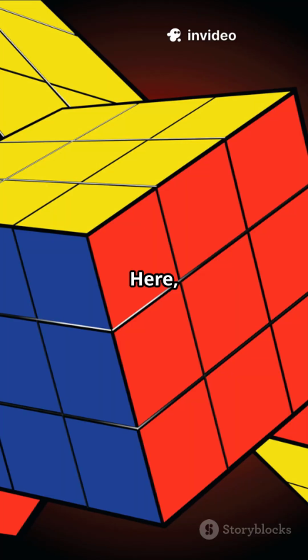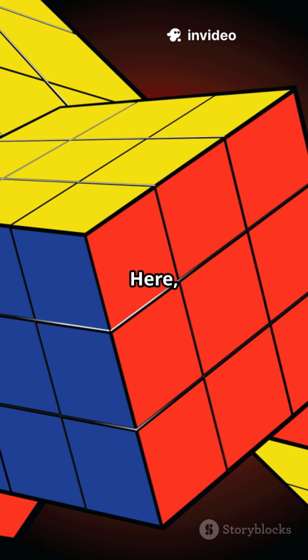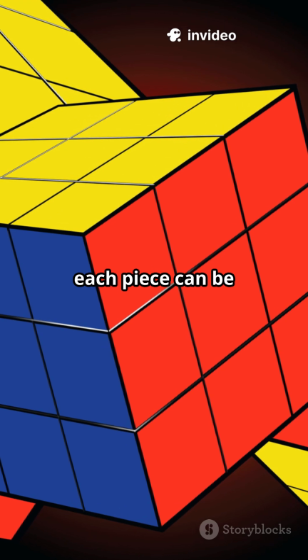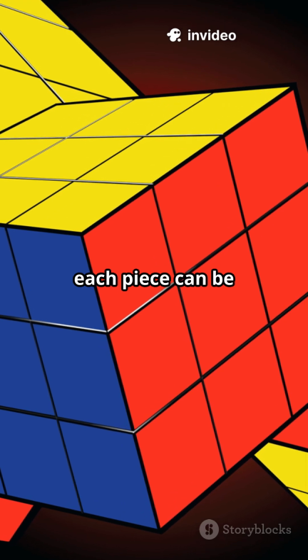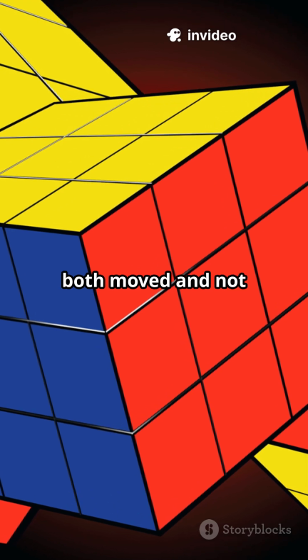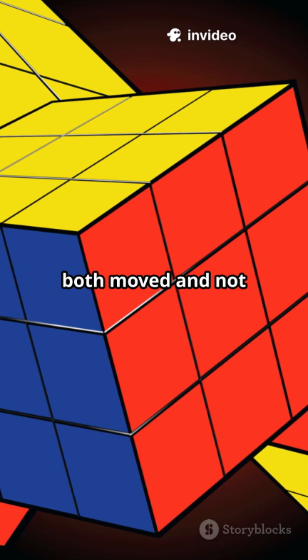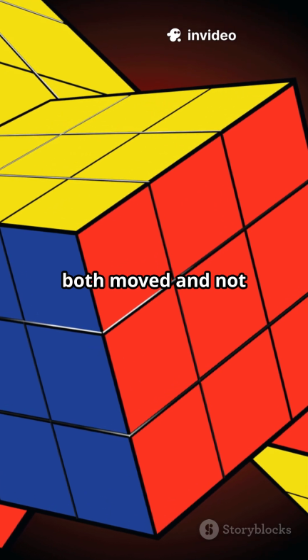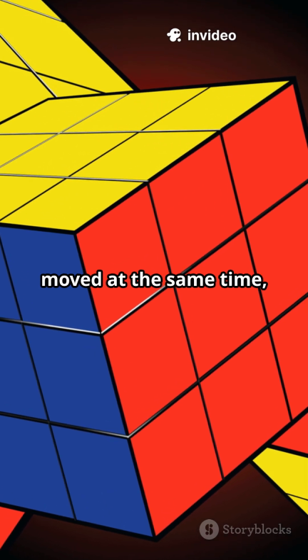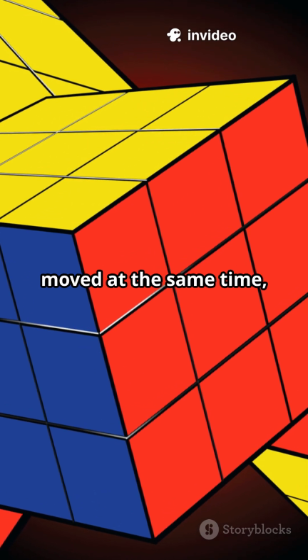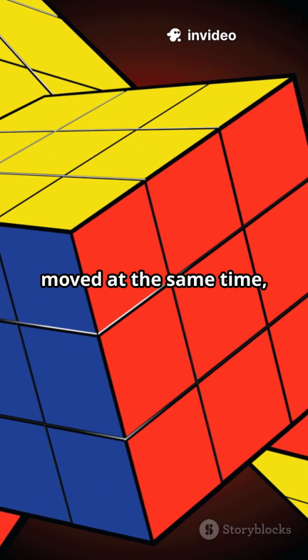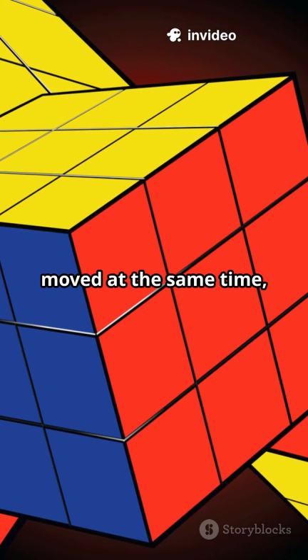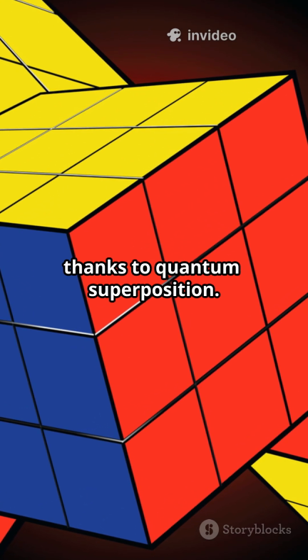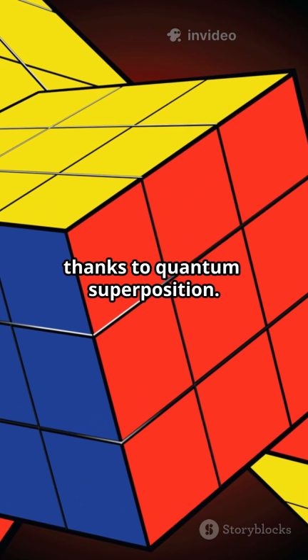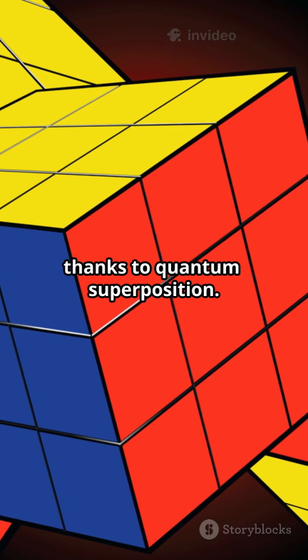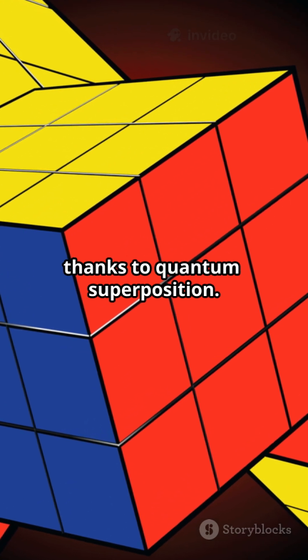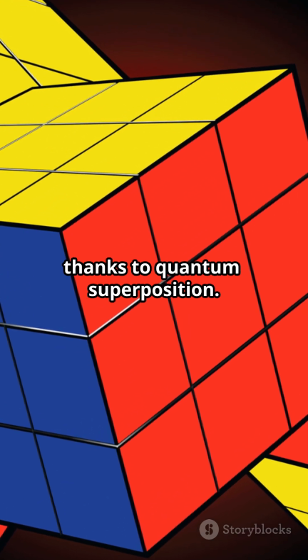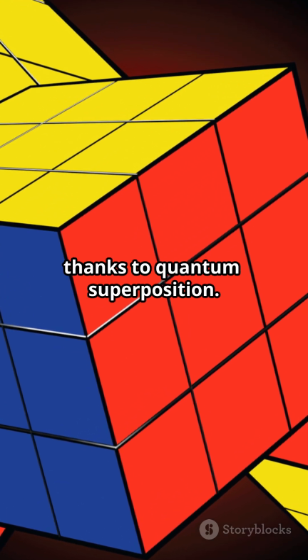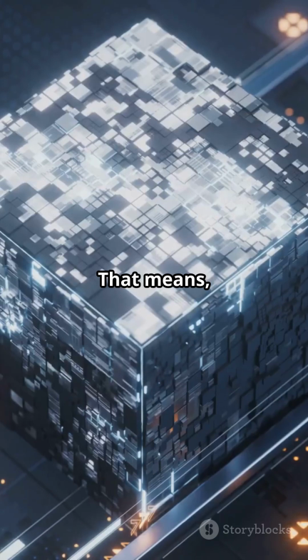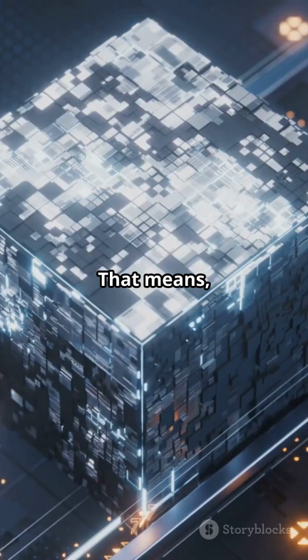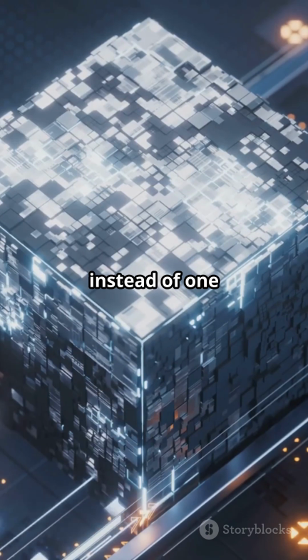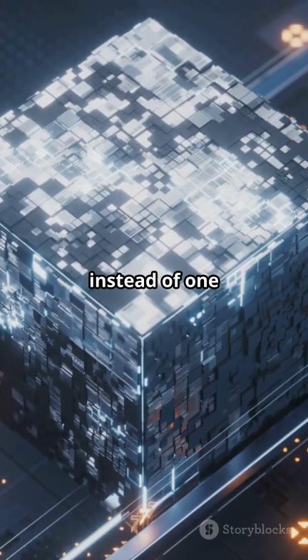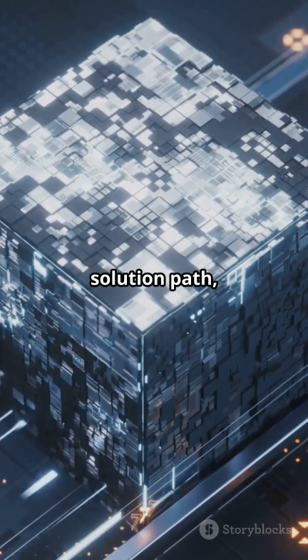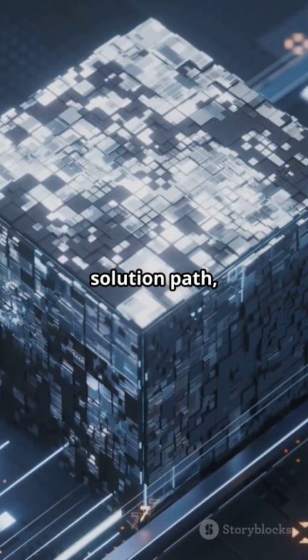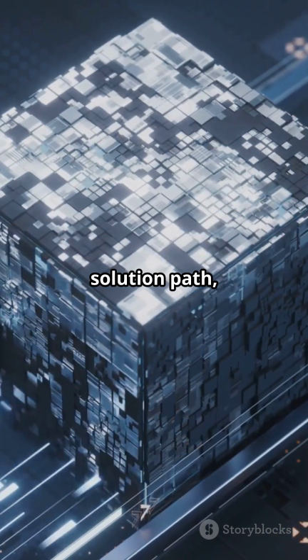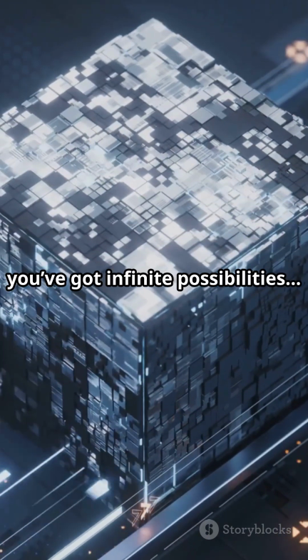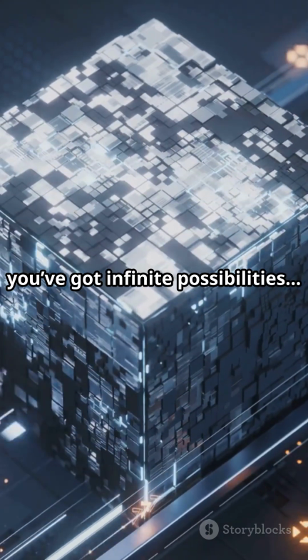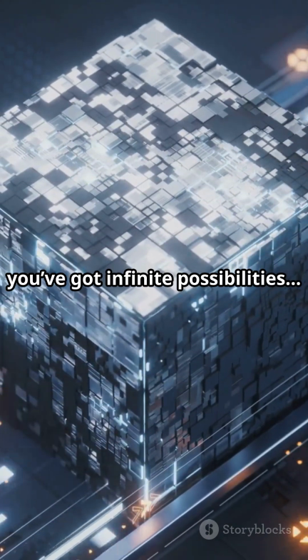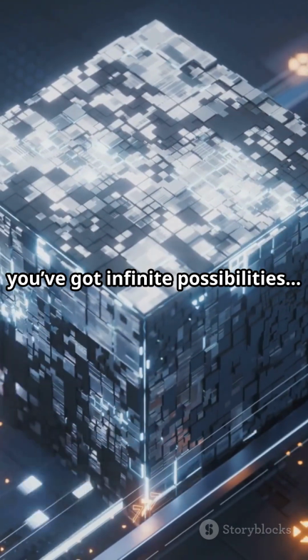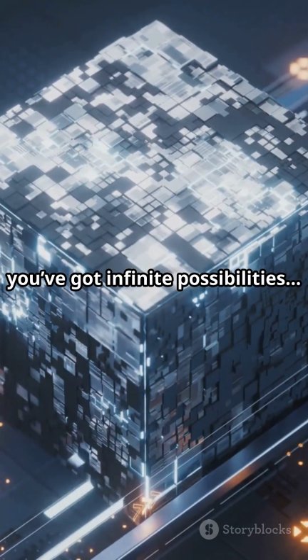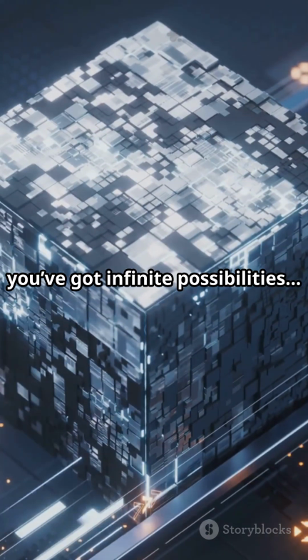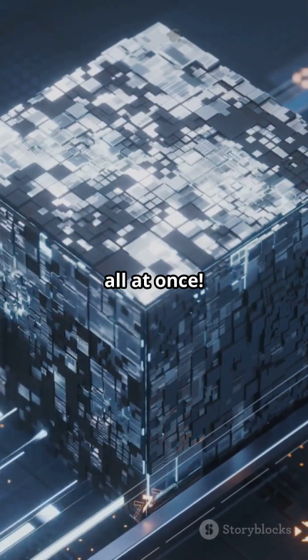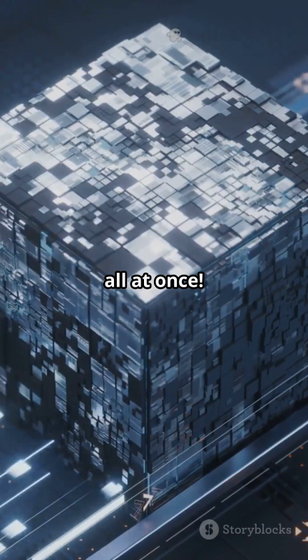Here, each piece can be both moved and not moved at the same time, thanks to quantum superposition. That means instead of one solution path, you've got infinite possibilities, all at once.